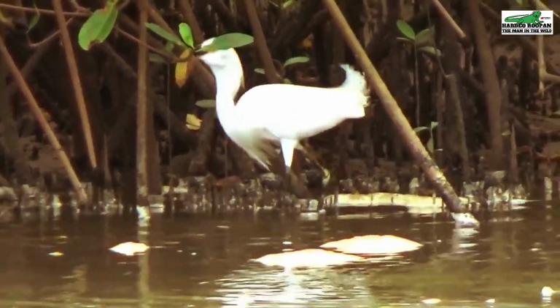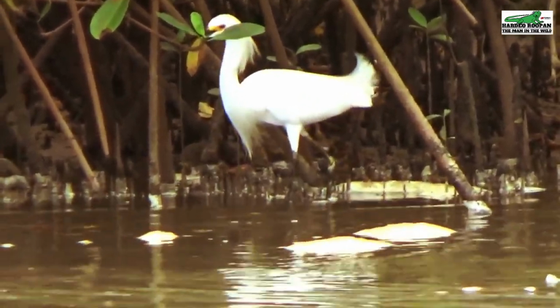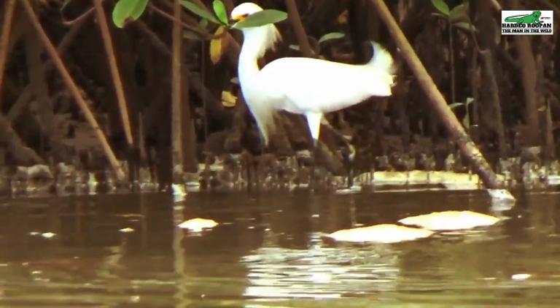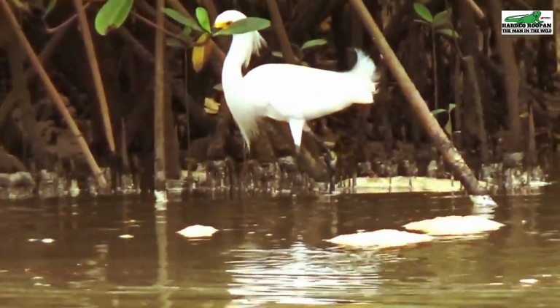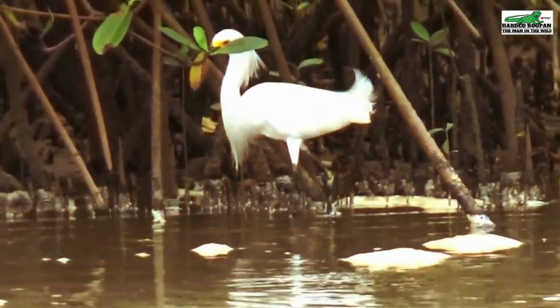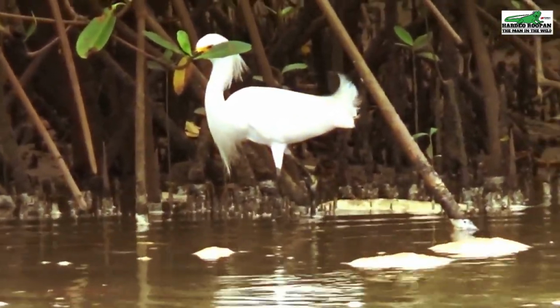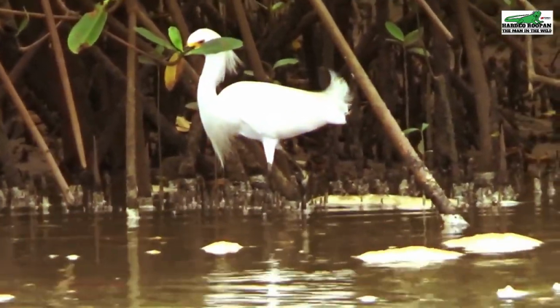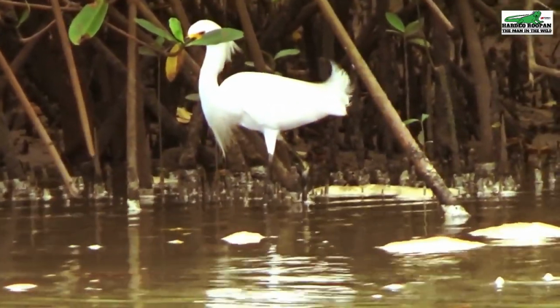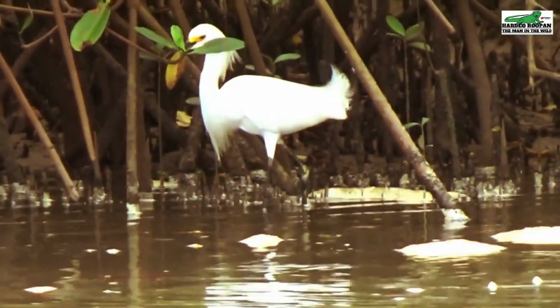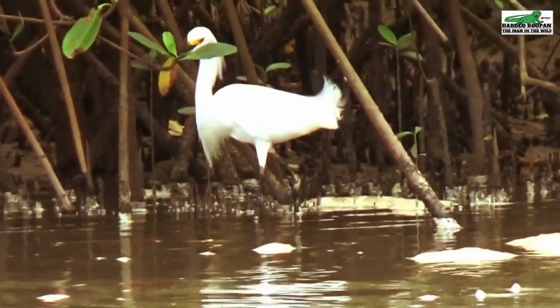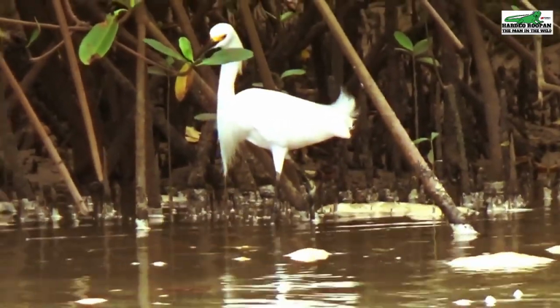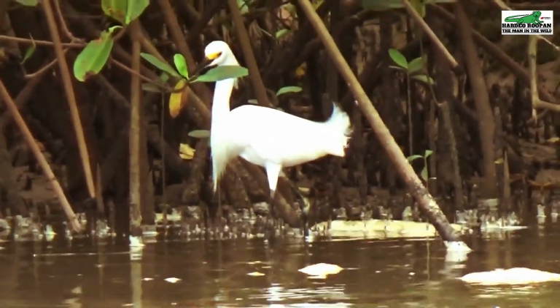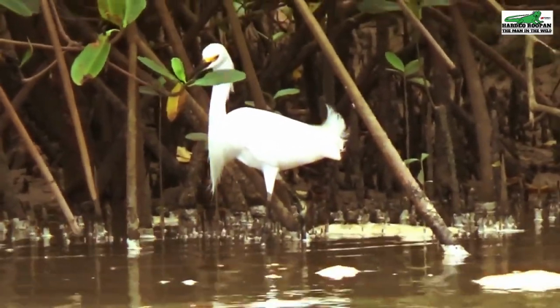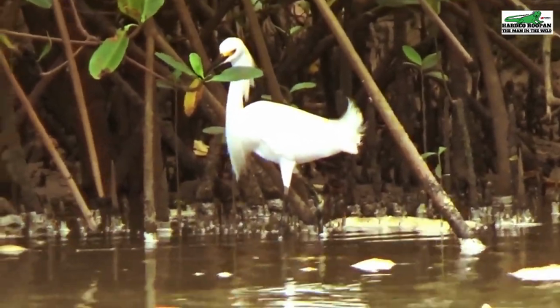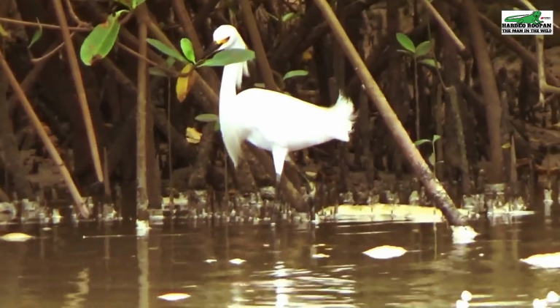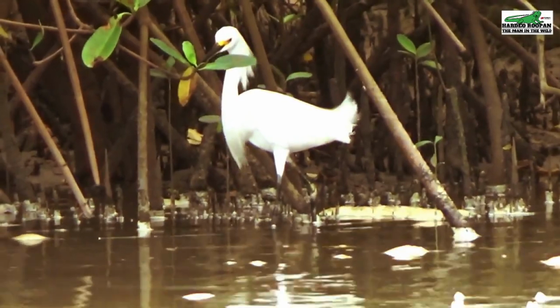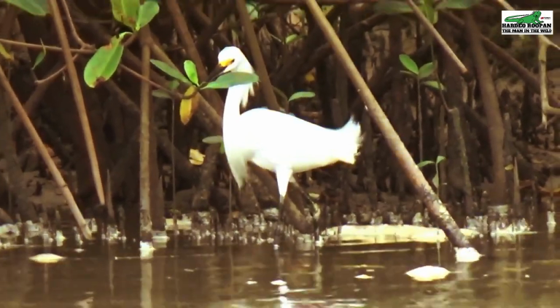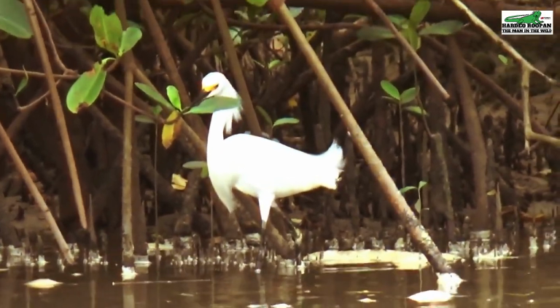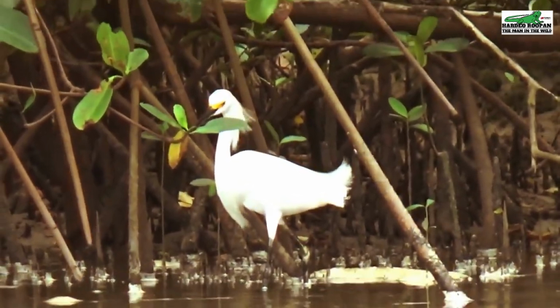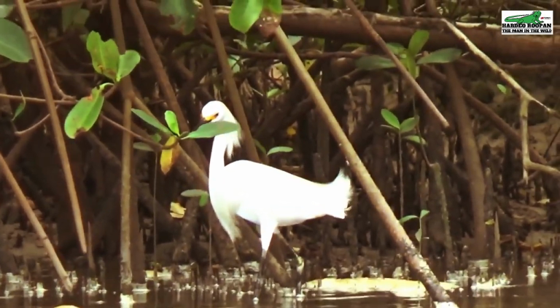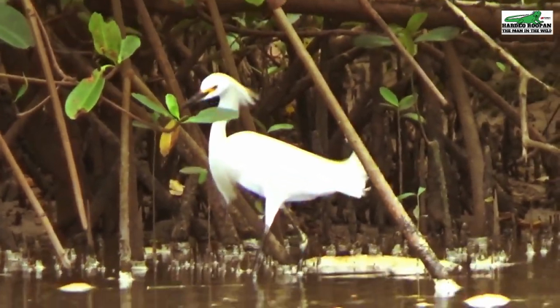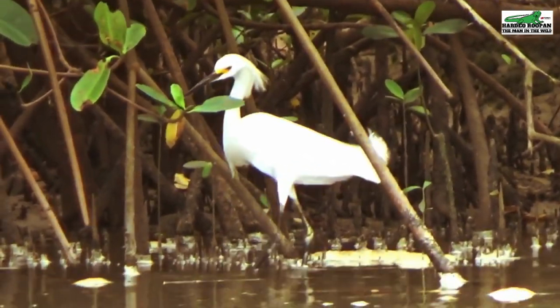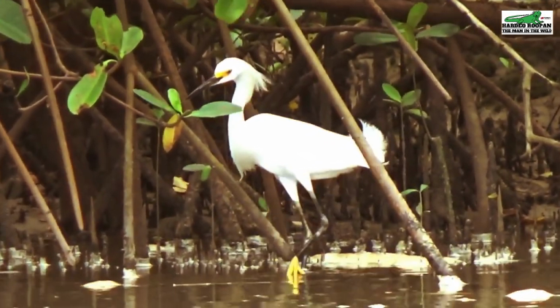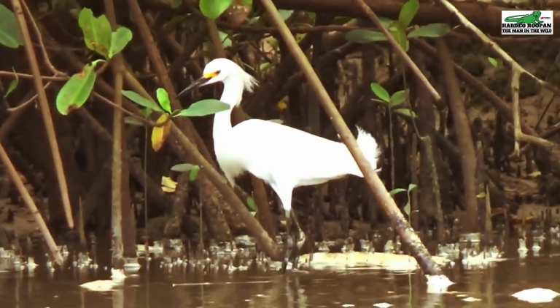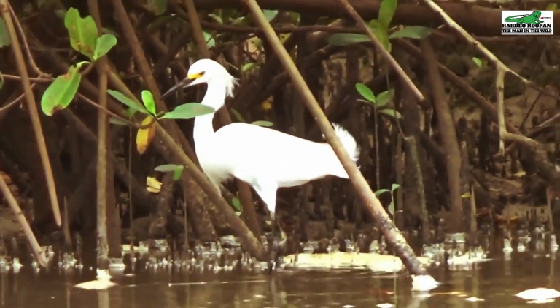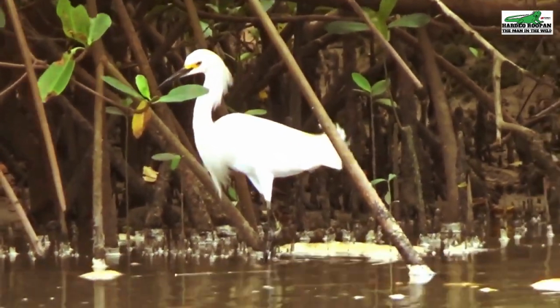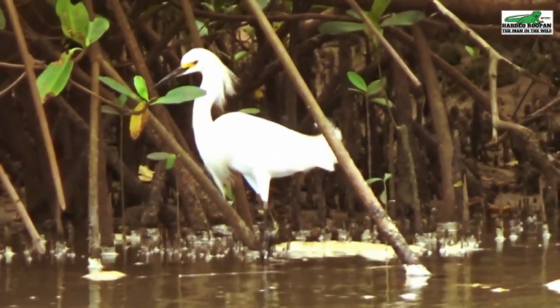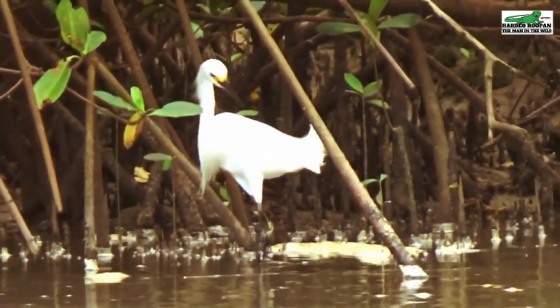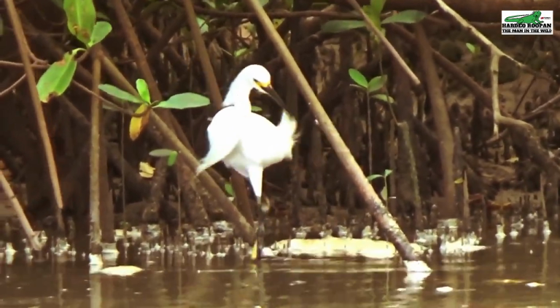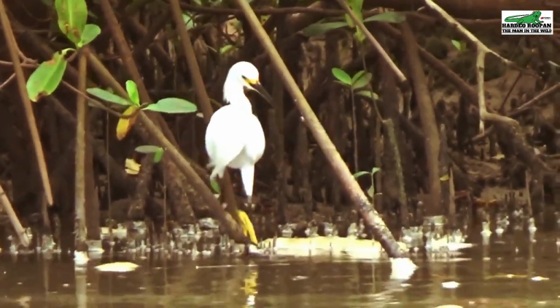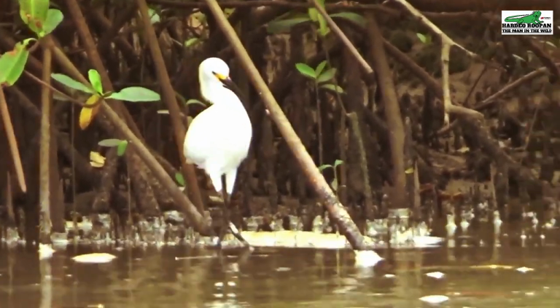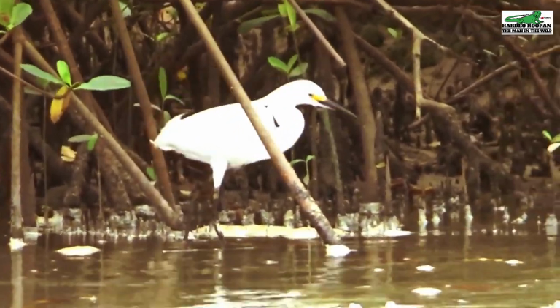Another distinguishing feature of the snowy egret is the feathery plumage at the back of its head and on its lower chest.